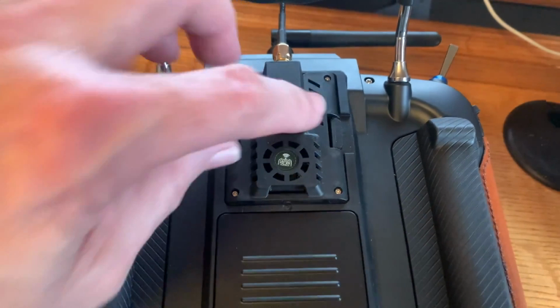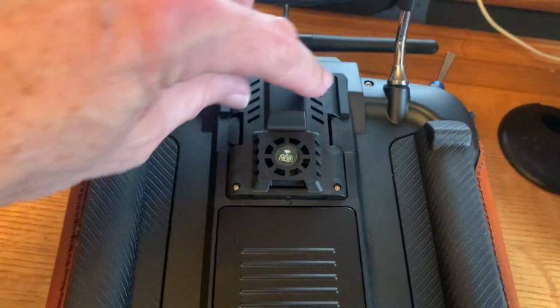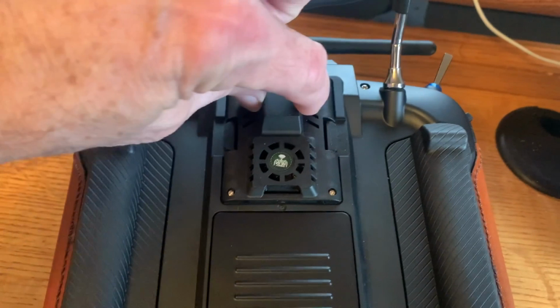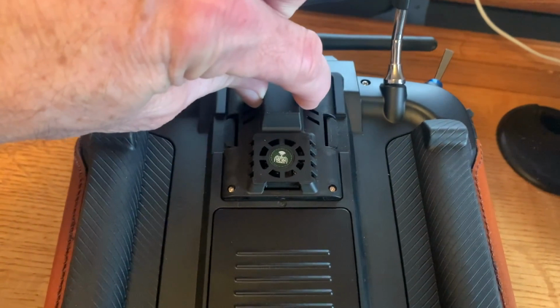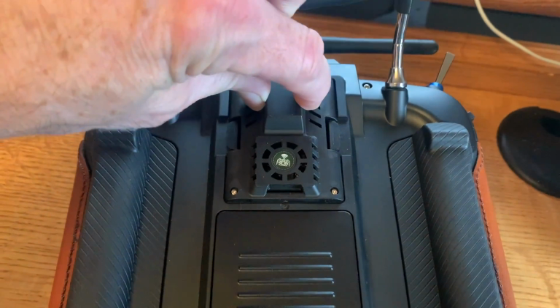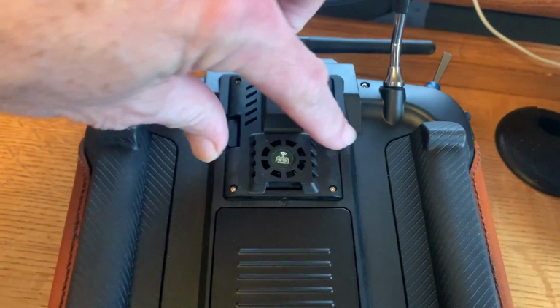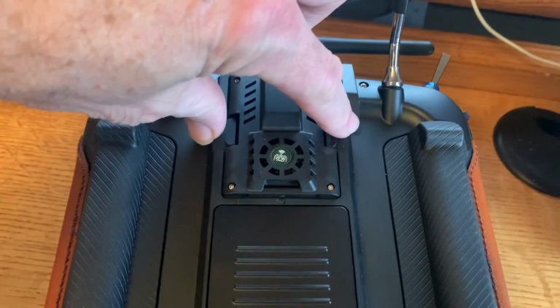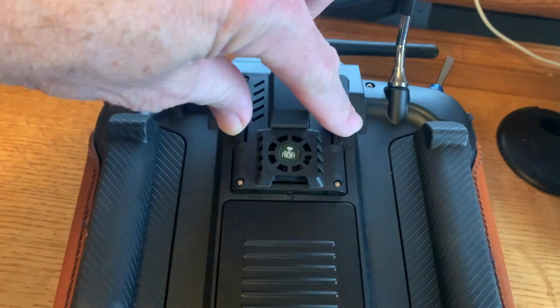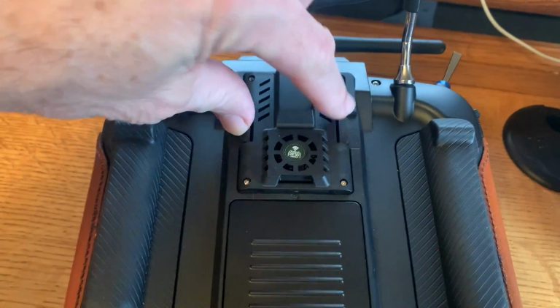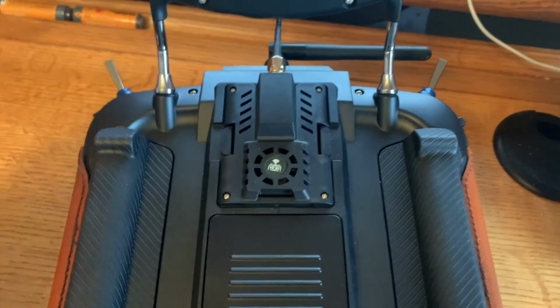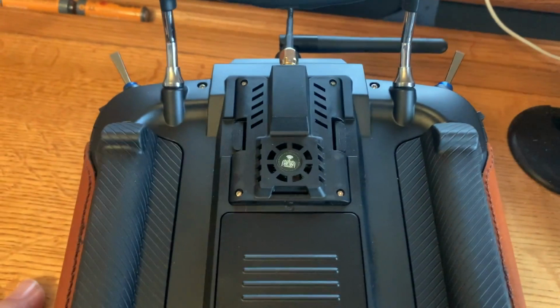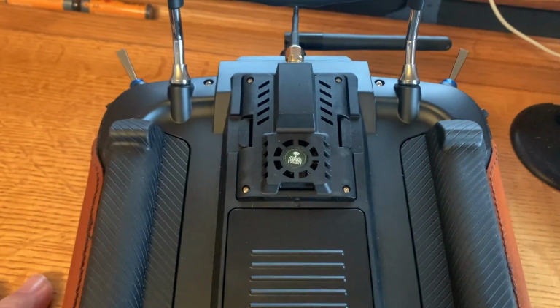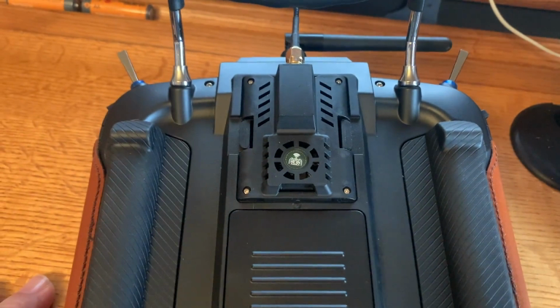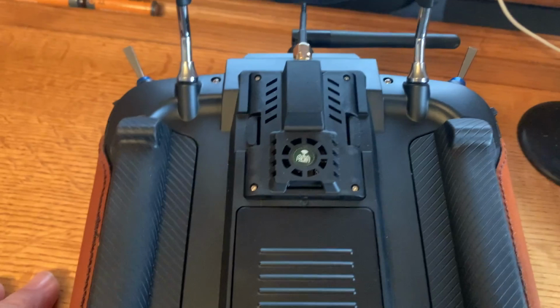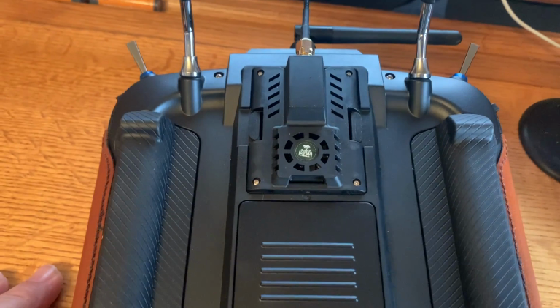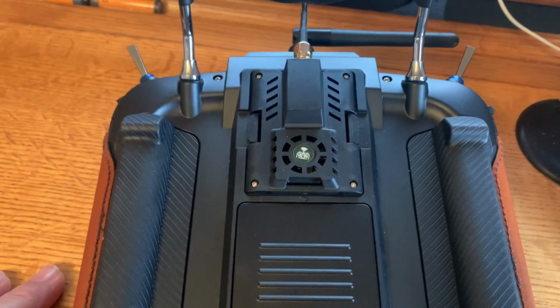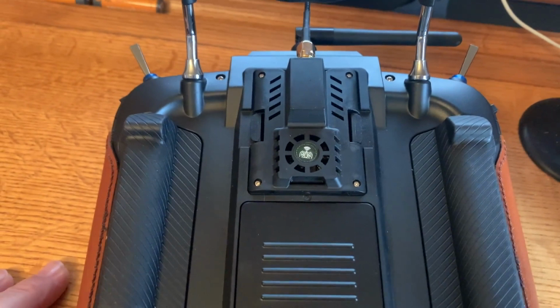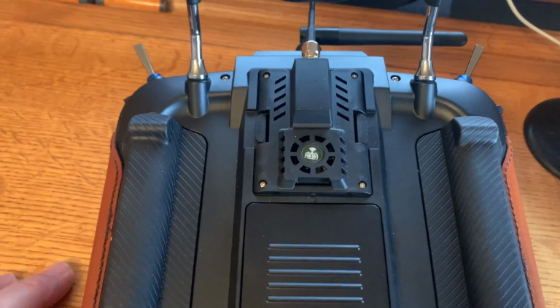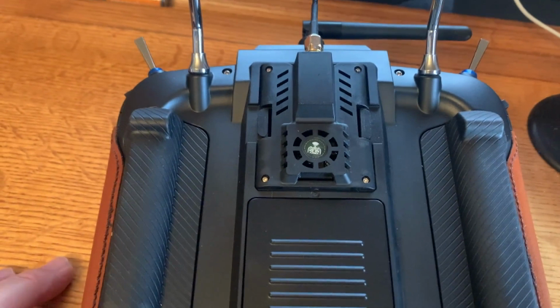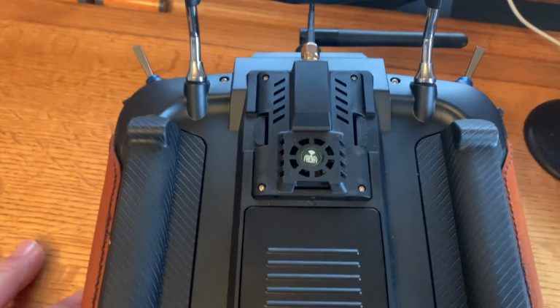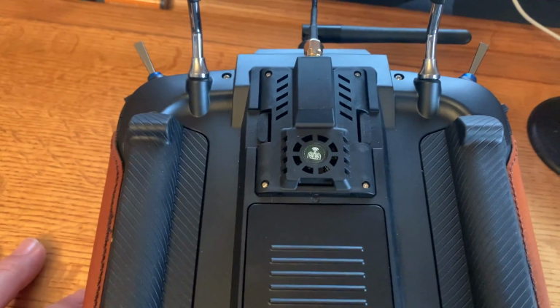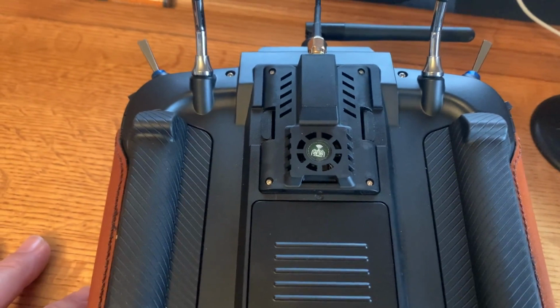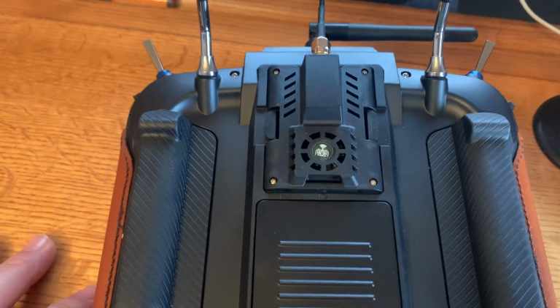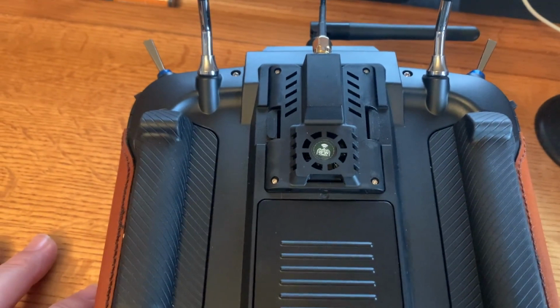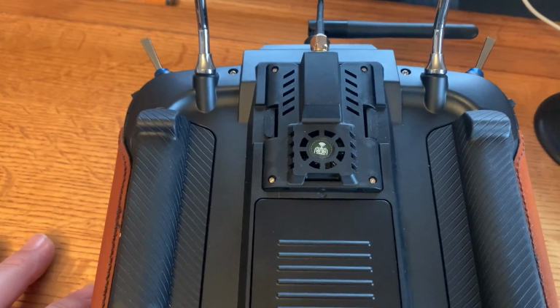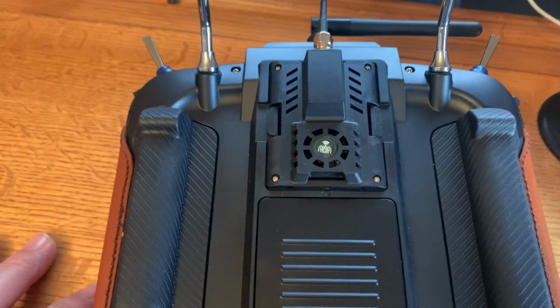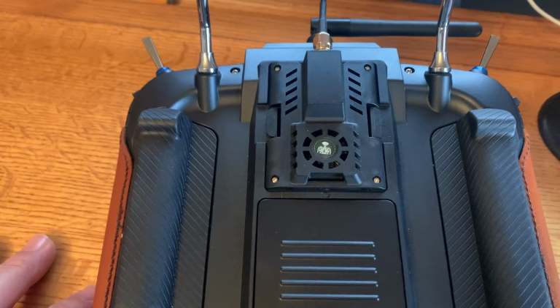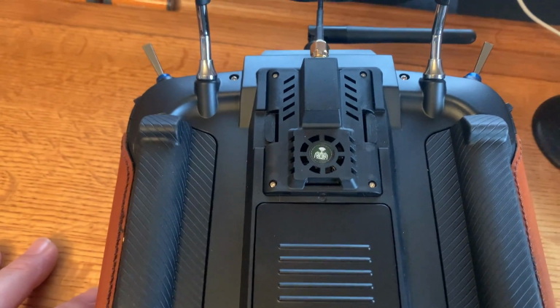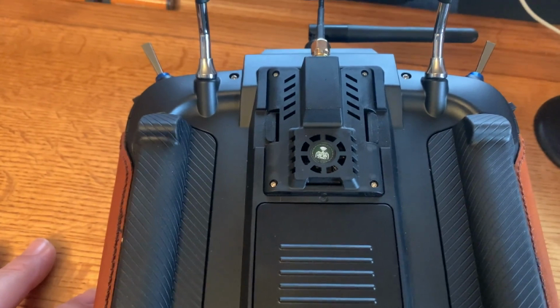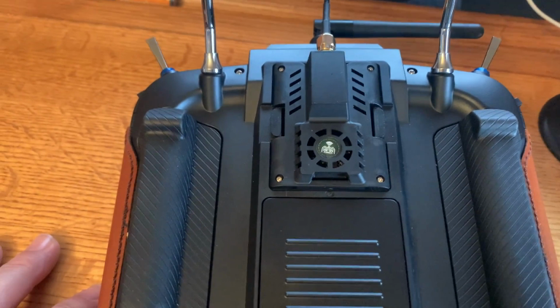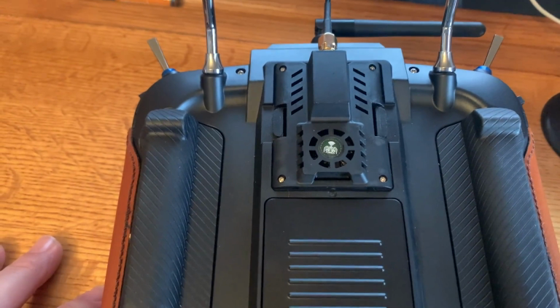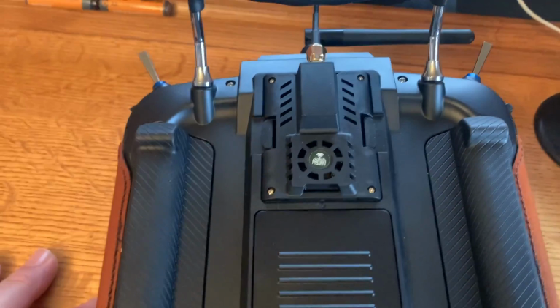The thing I don't like about the HappyModel isn't that it's only 200mW — for what I use it for, which is whoops and smaller 3-inch quads, 200mW is fine. My biggest problem was actually when I was flying my FlyWoo Nanobaby 40mm quad and I had a failsafe.